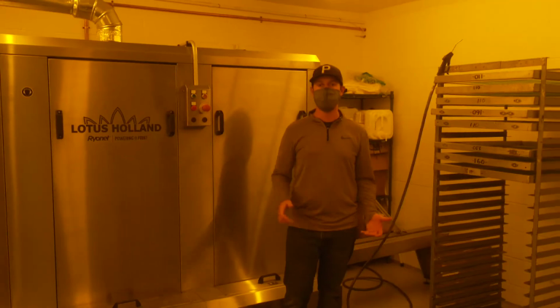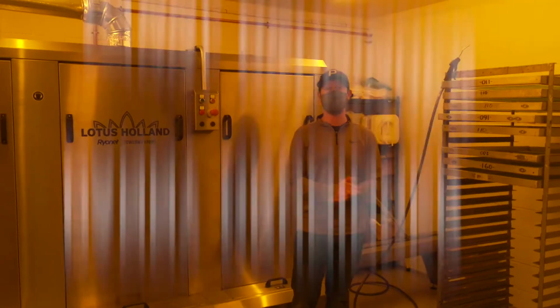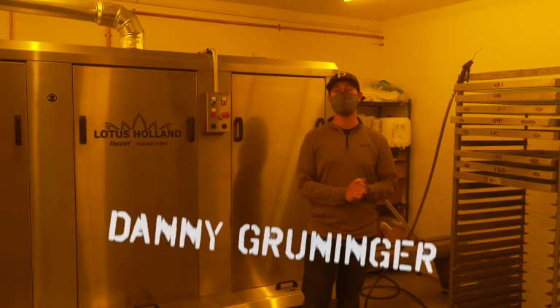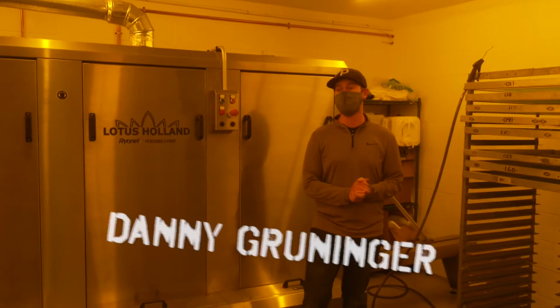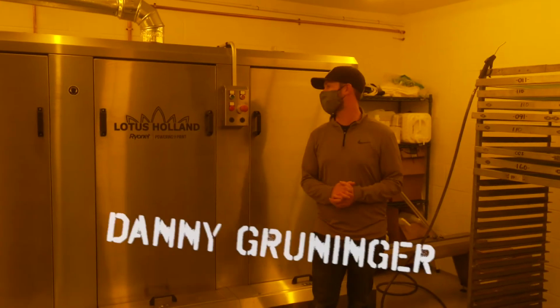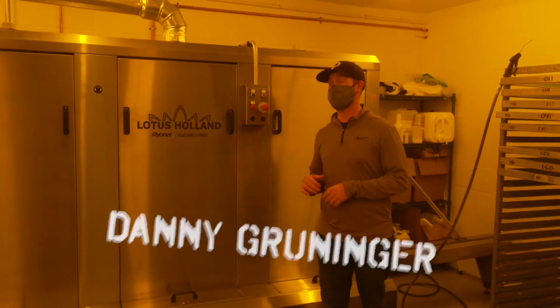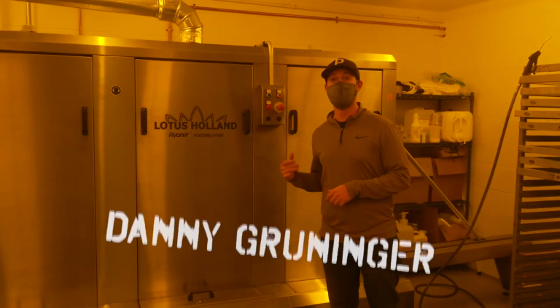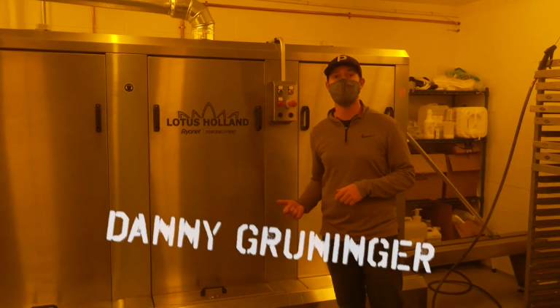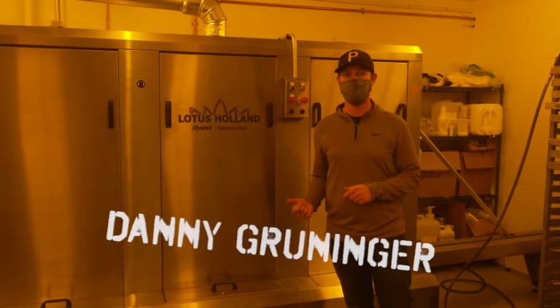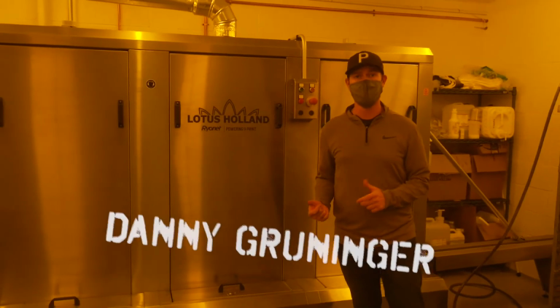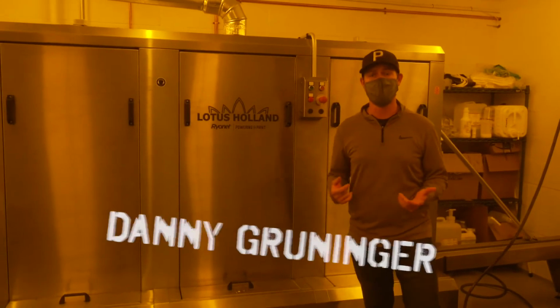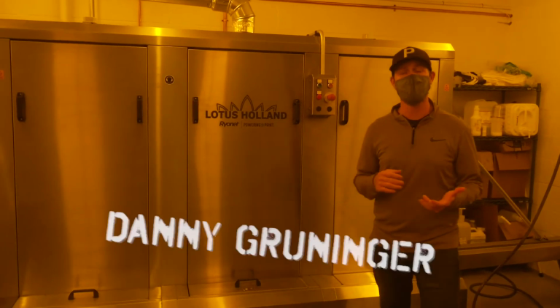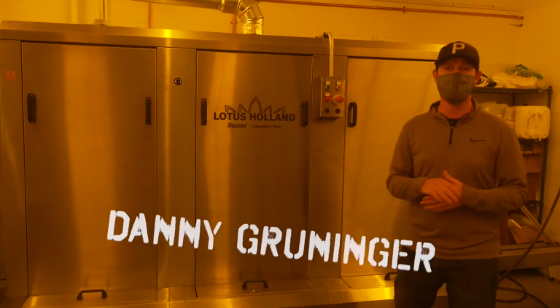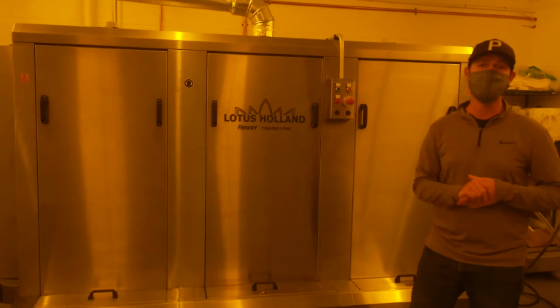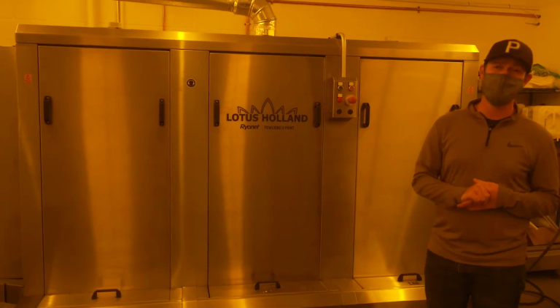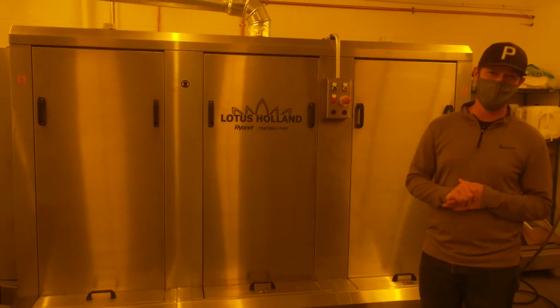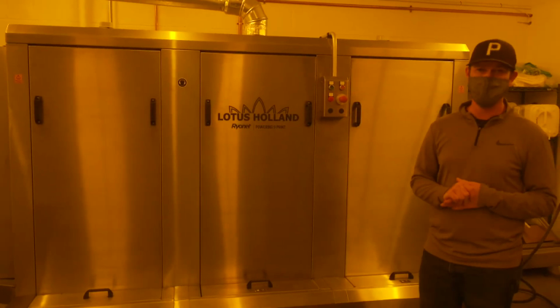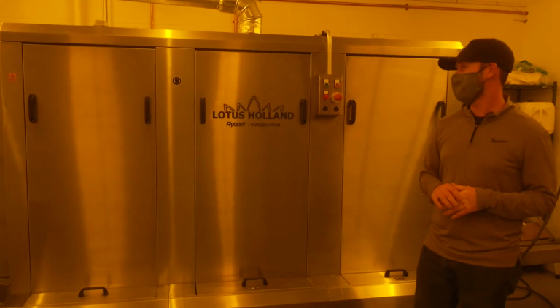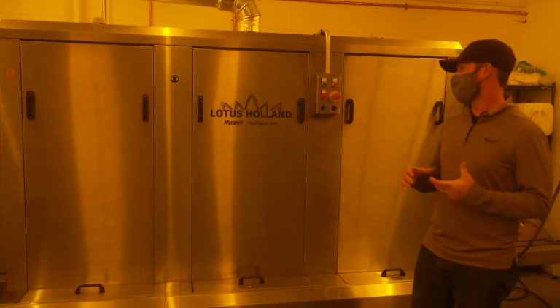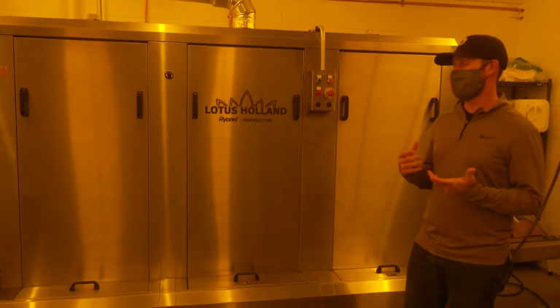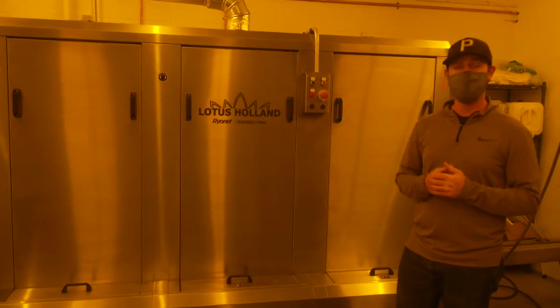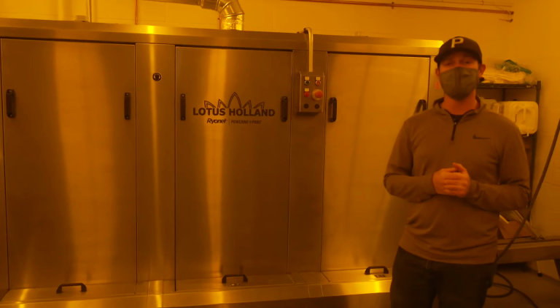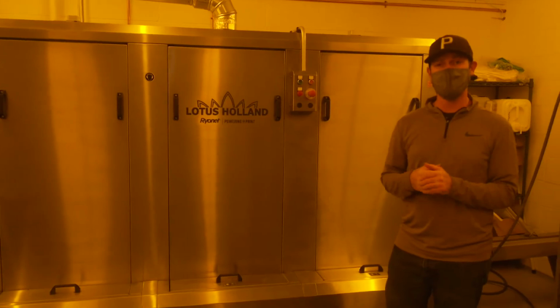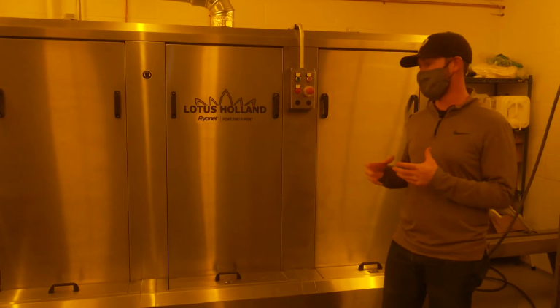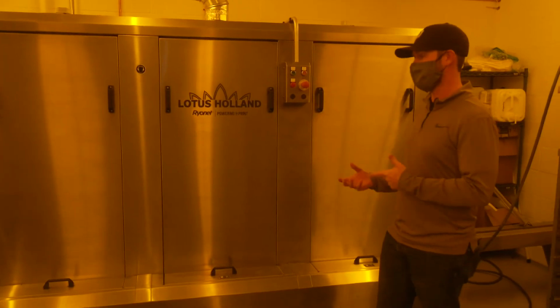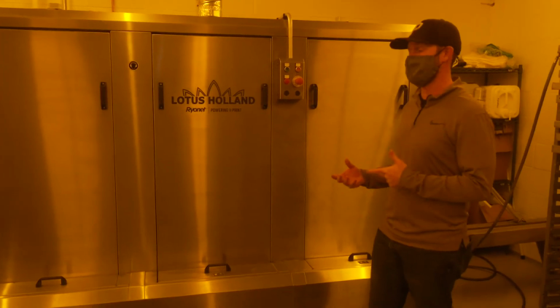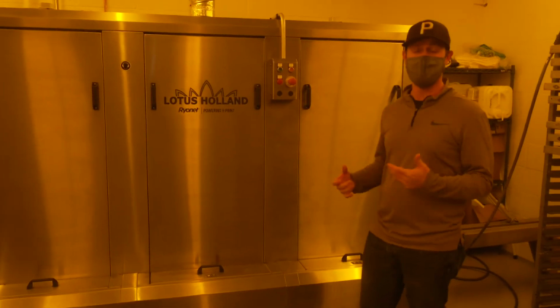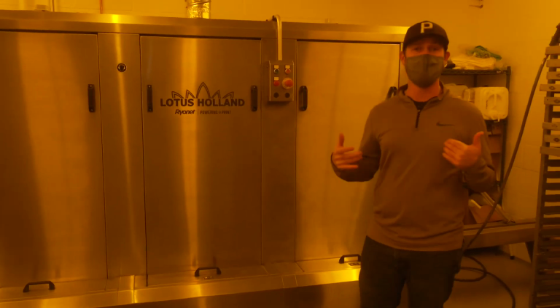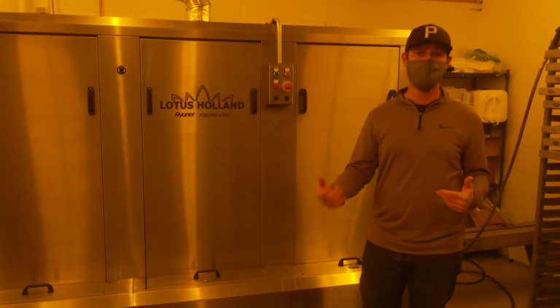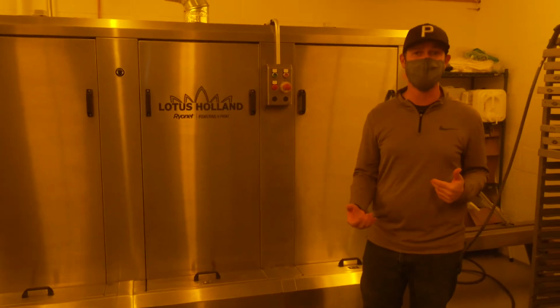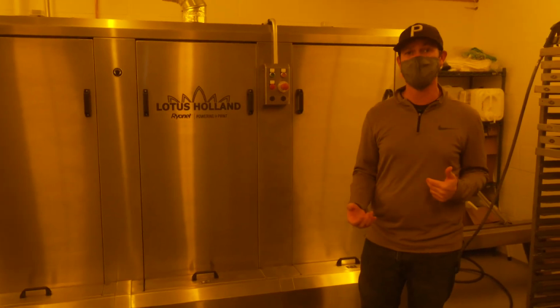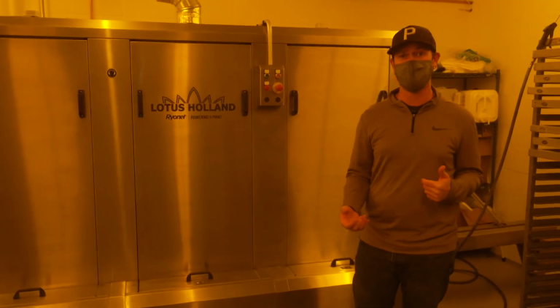All right guys, we're back here in front of the Lotus Holland. I'm going to give you guys a few tech tips in order for you guys to maintain this machine and get as clean of screens out of it as possible.